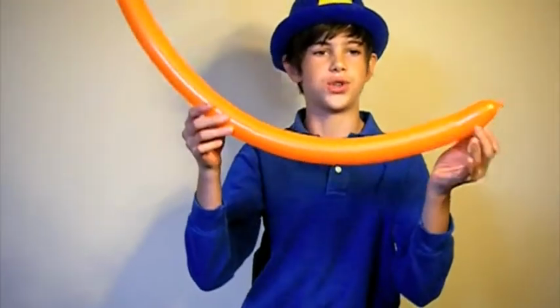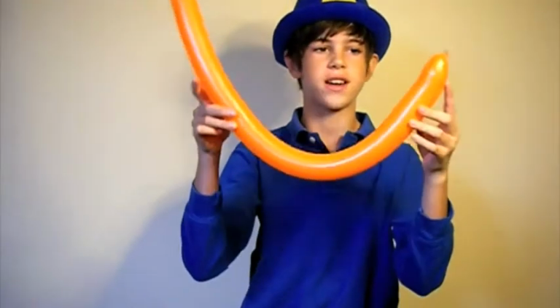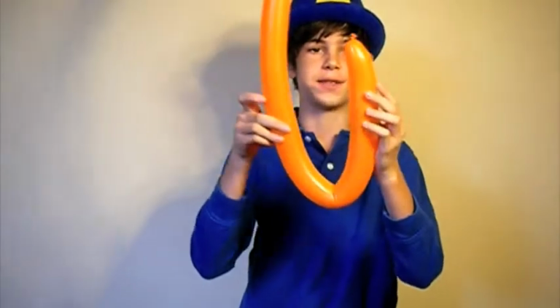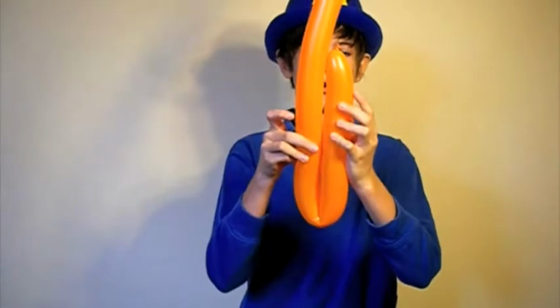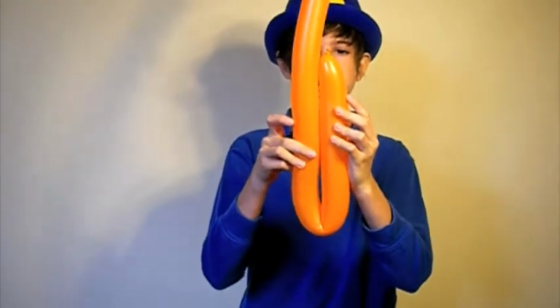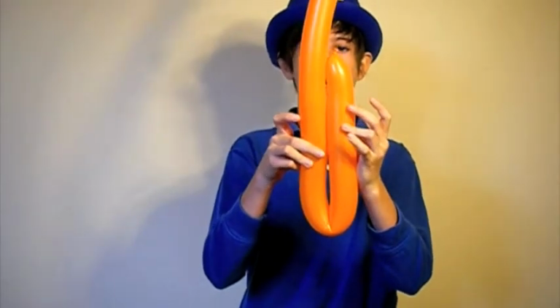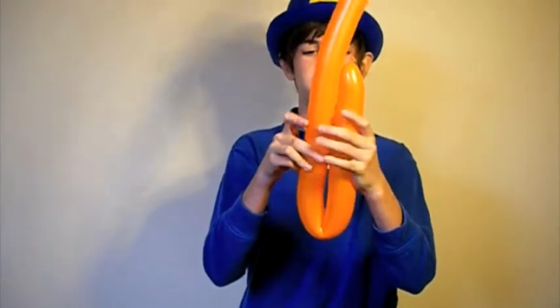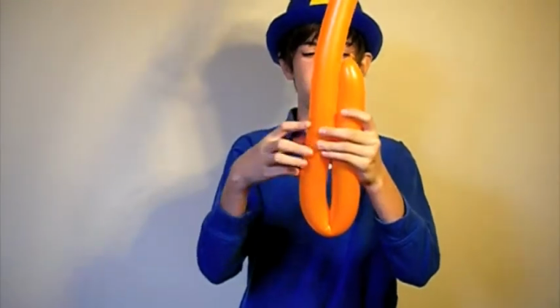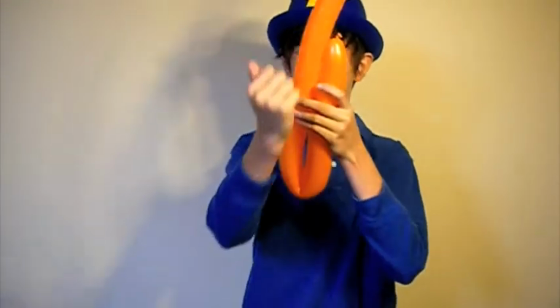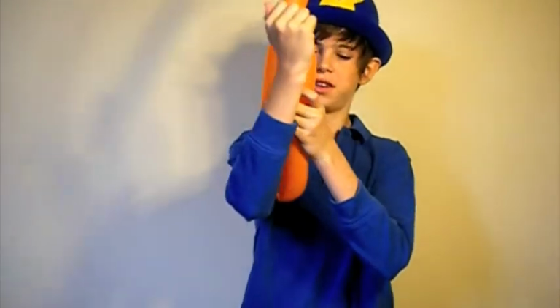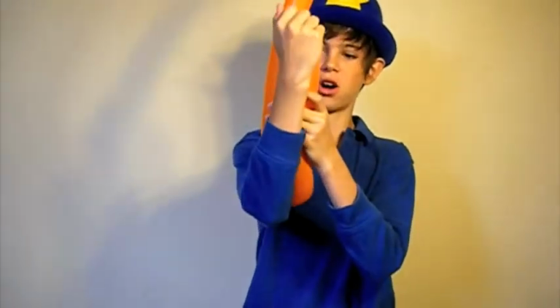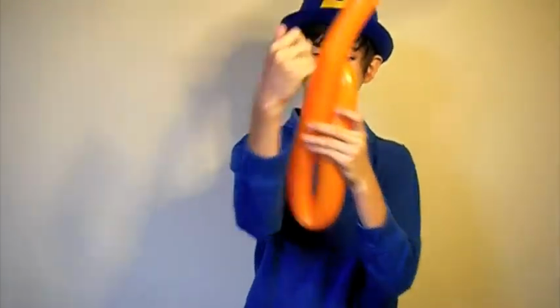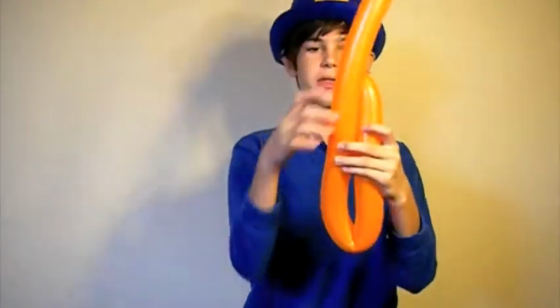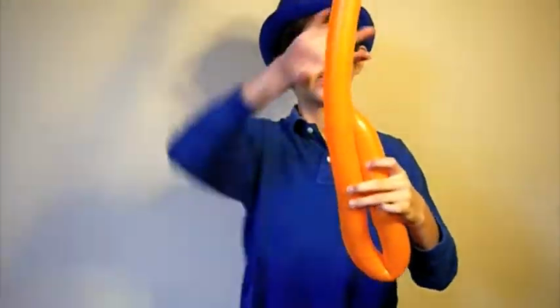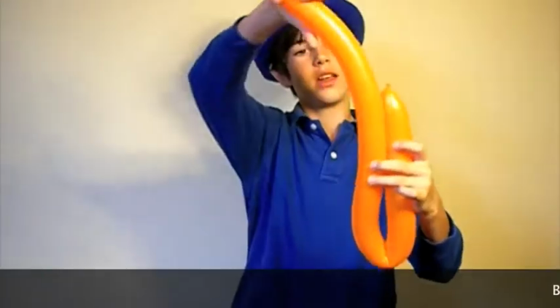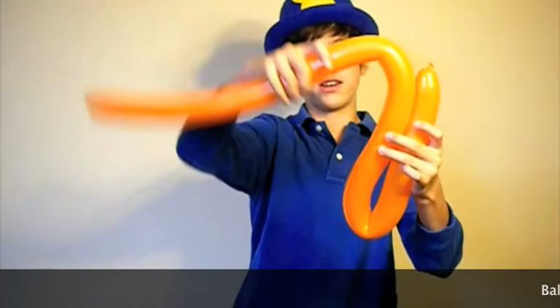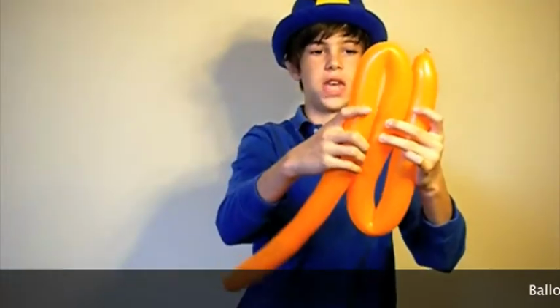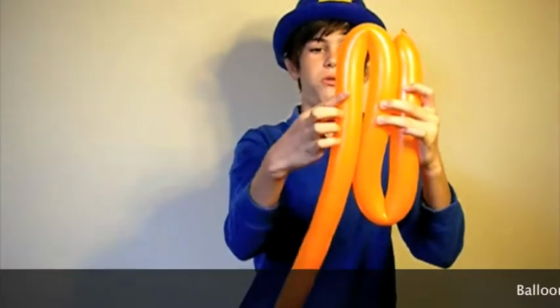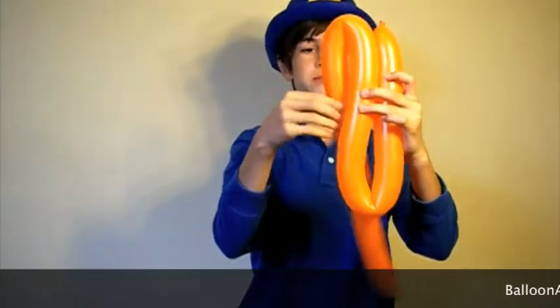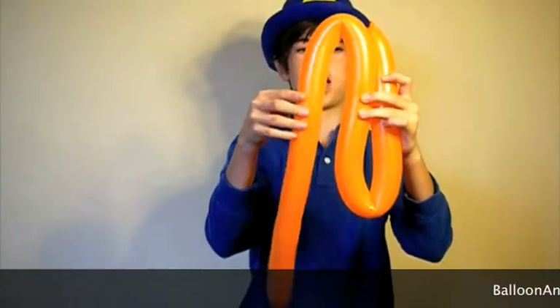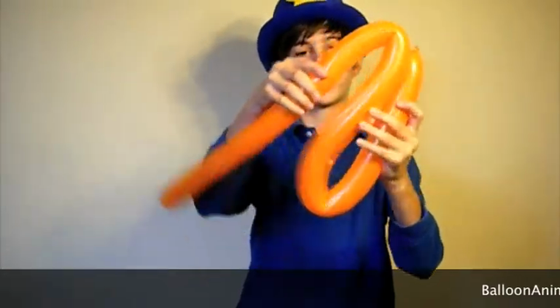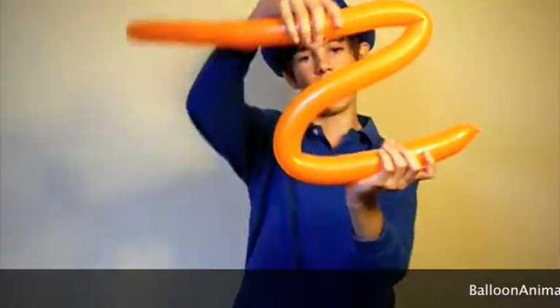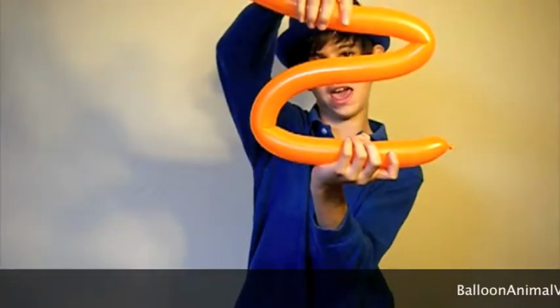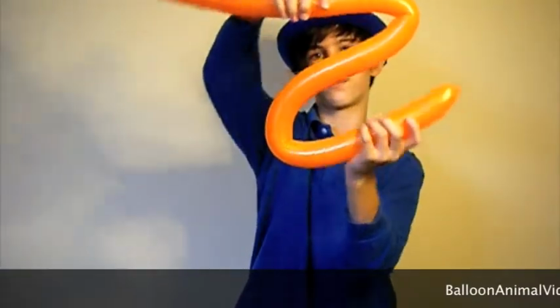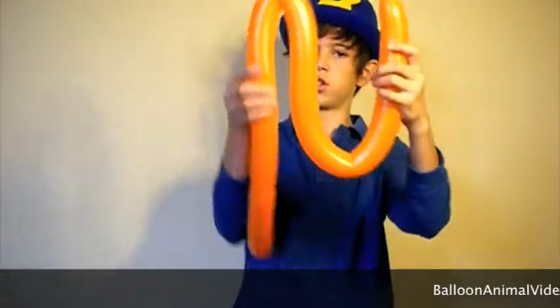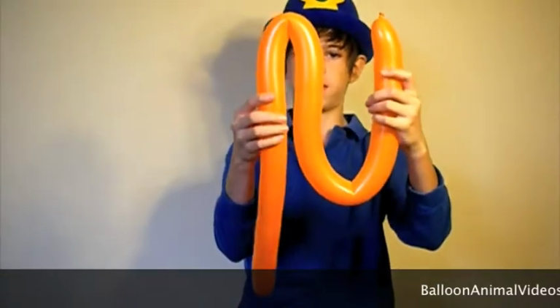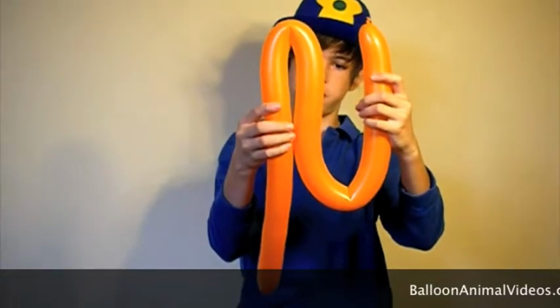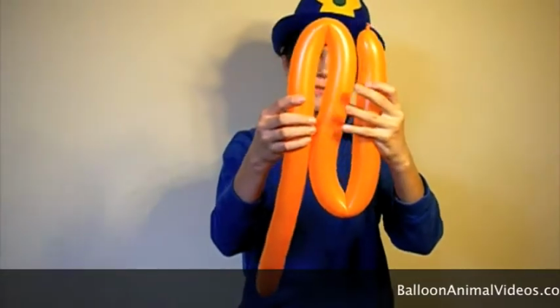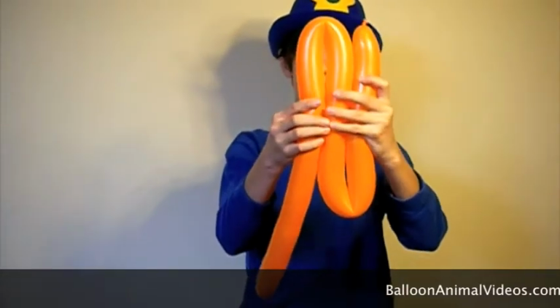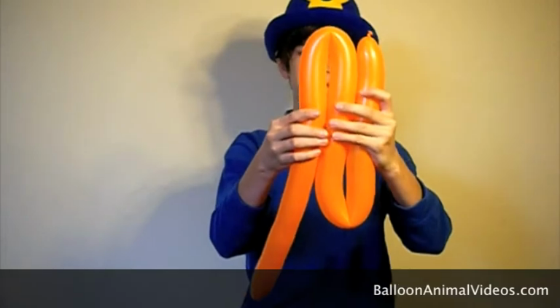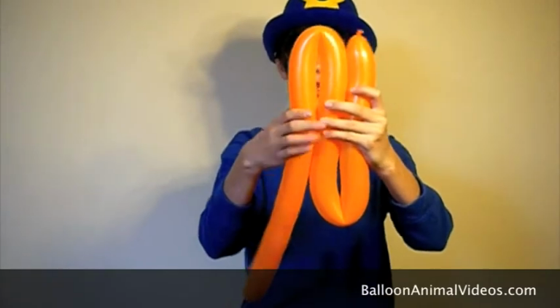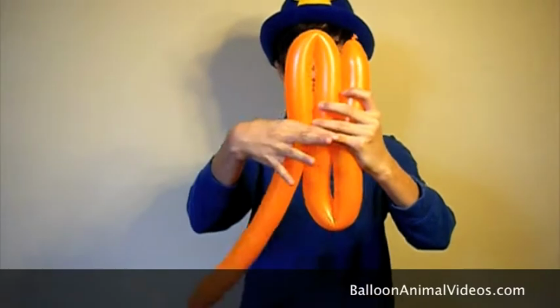What you do here is fold it in half with about an arm's length, then you do that one more time so you have an S shape, but you can turn it this way.